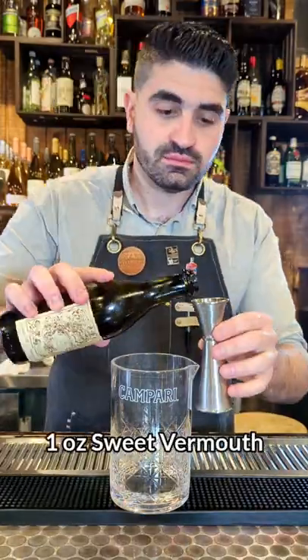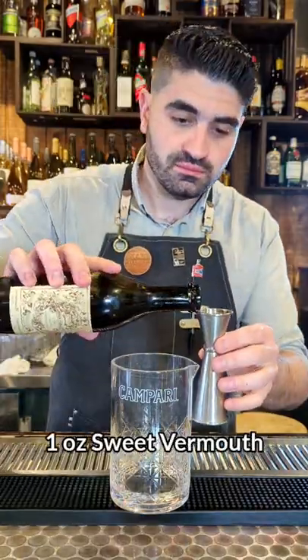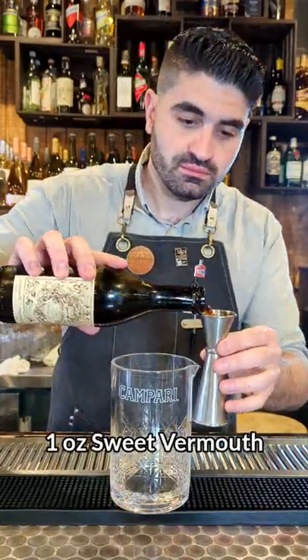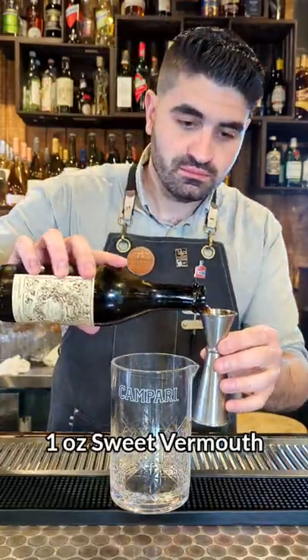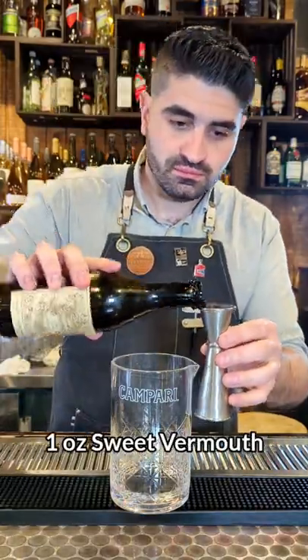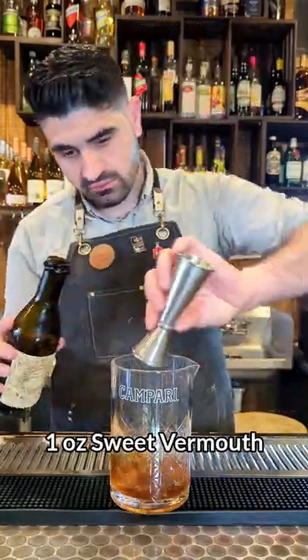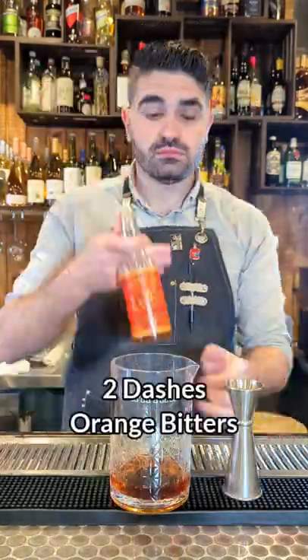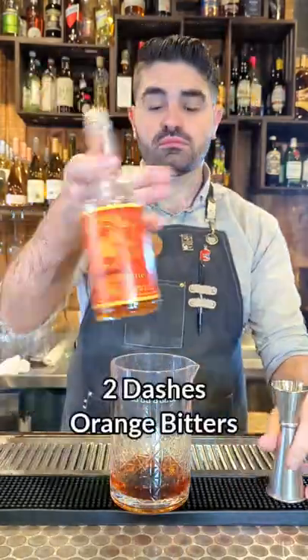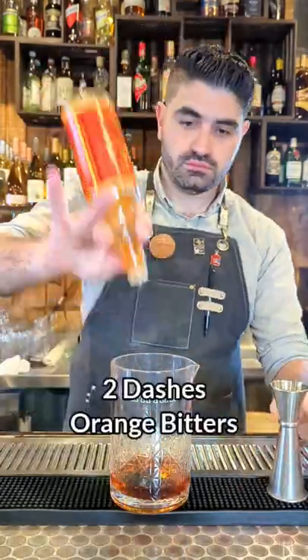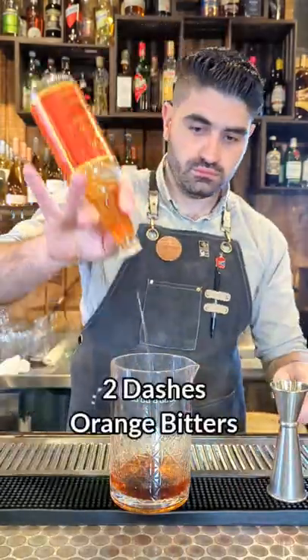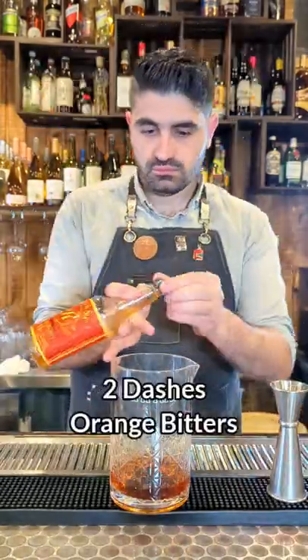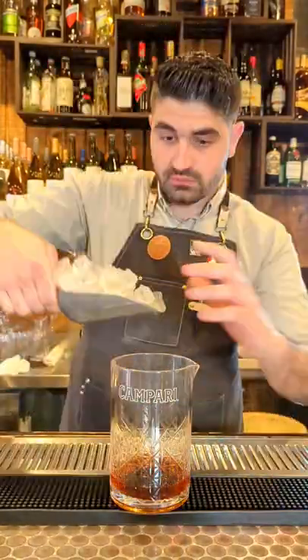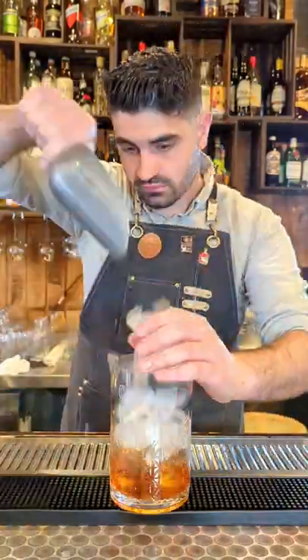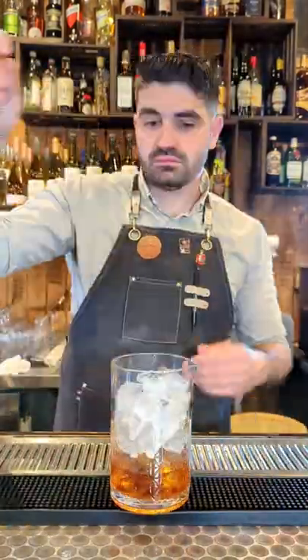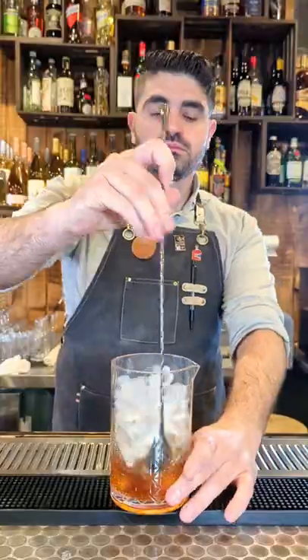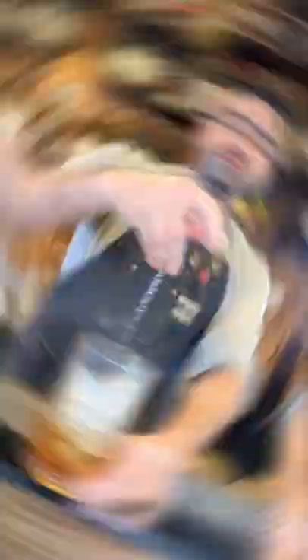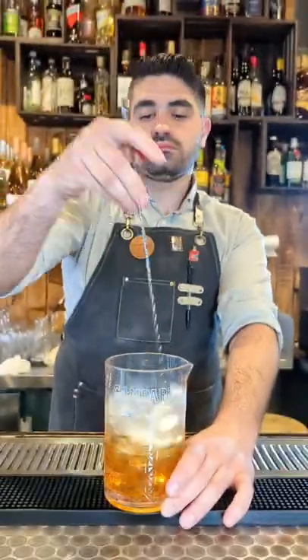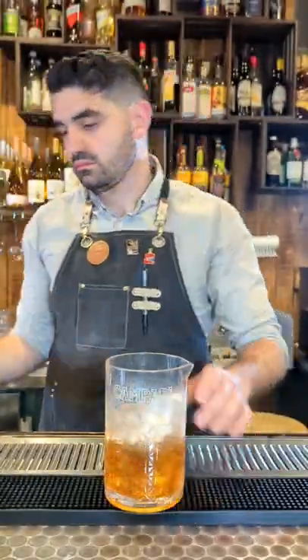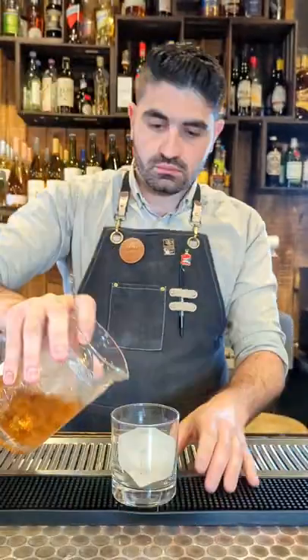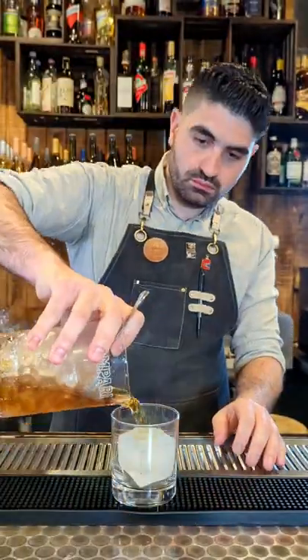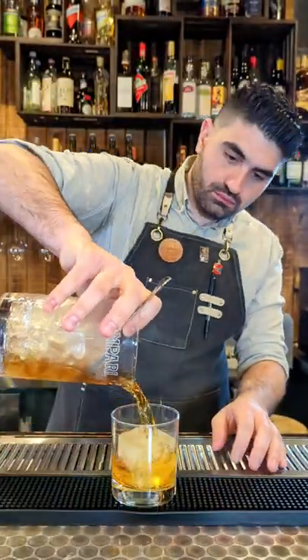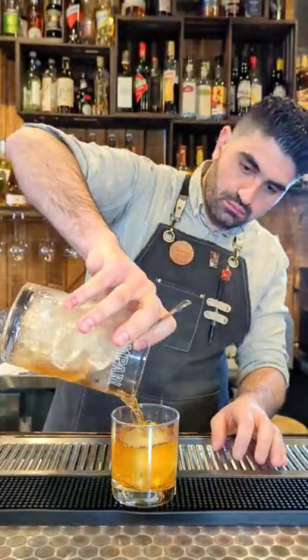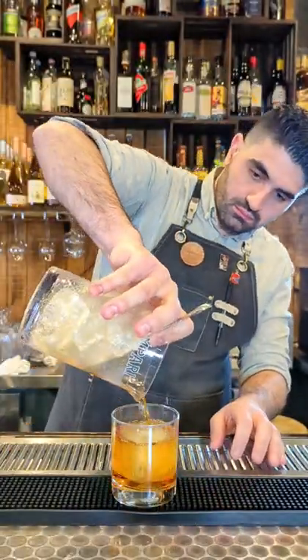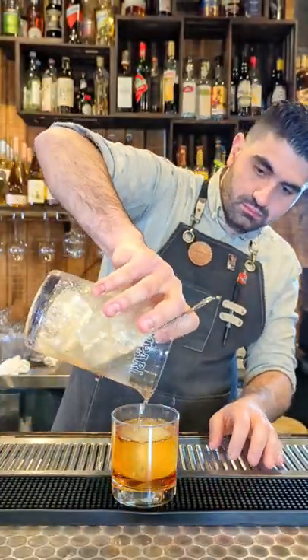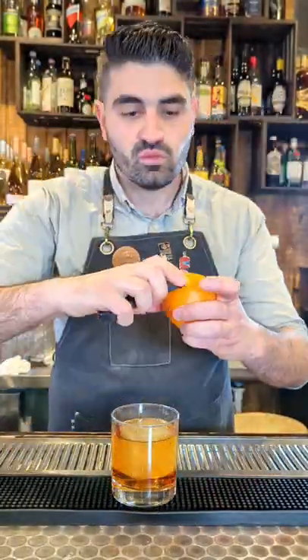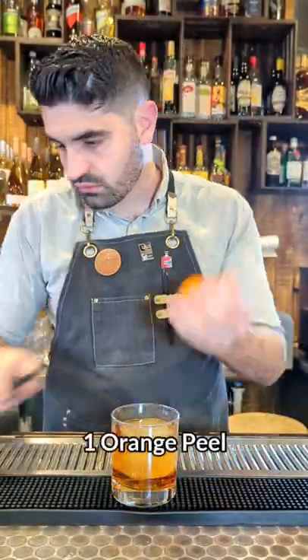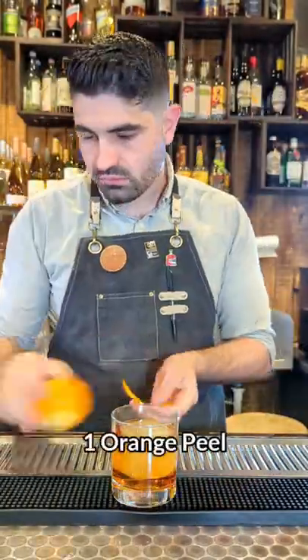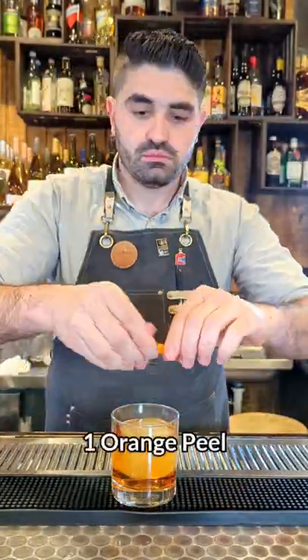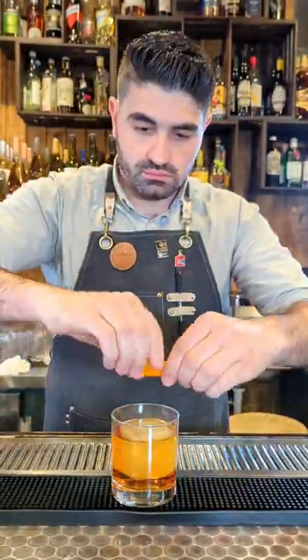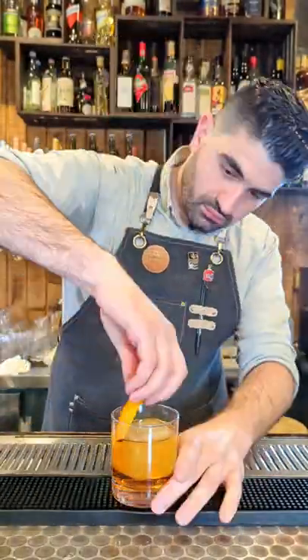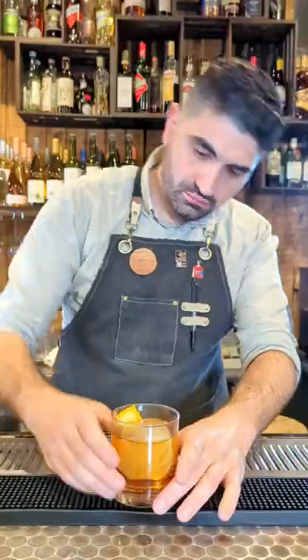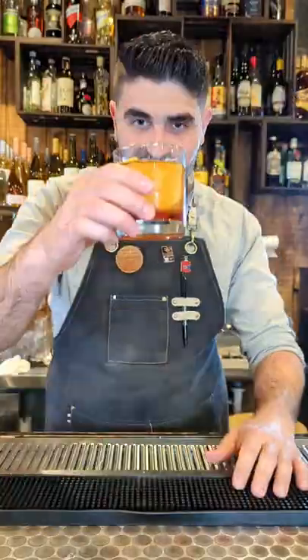We're going to do an ounce of mezcal, an ounce of sweet vermouth, two dashes of orange bitters. We're then going to add ice to our mixing glass, and we're going to stir it up until it's nice chilled and diluted. We're going to pour it over a large cube and then express the peel of an orange over the top.